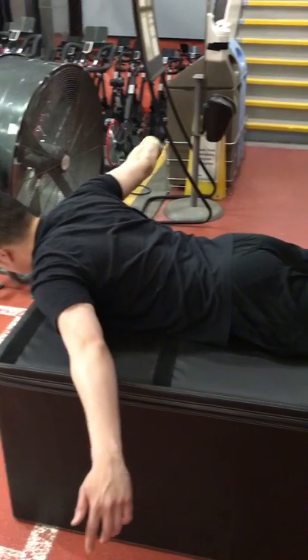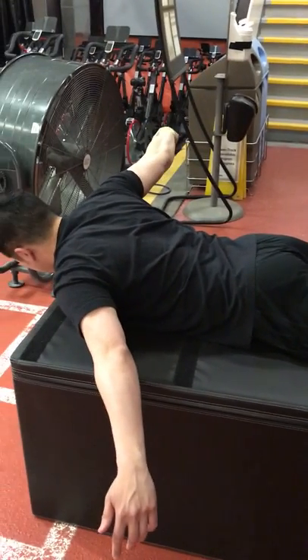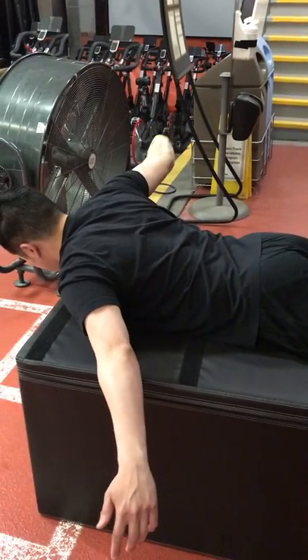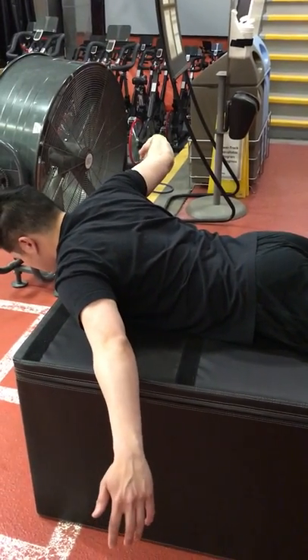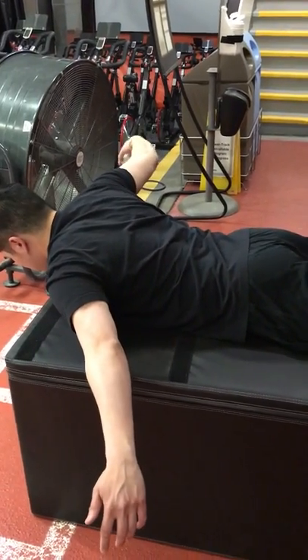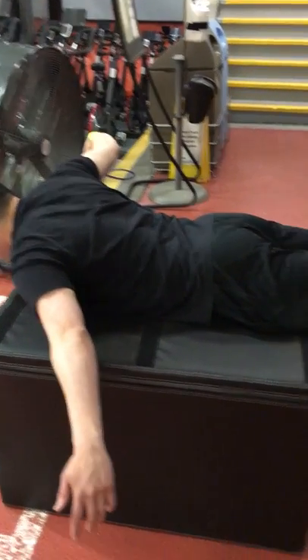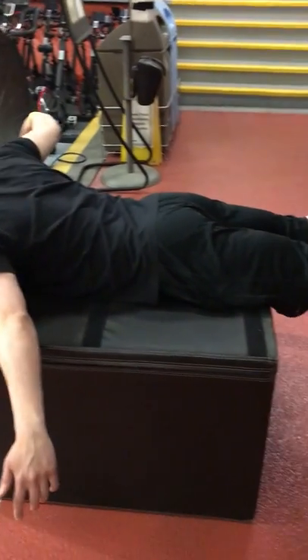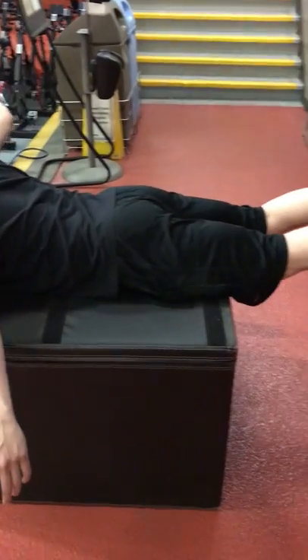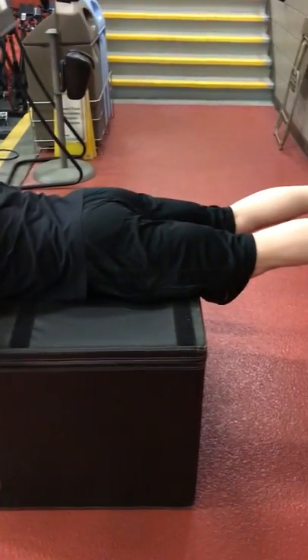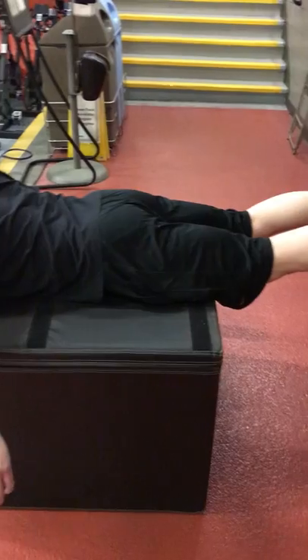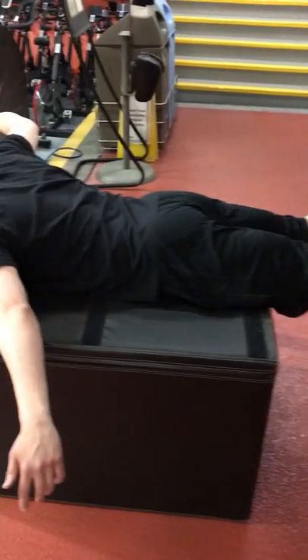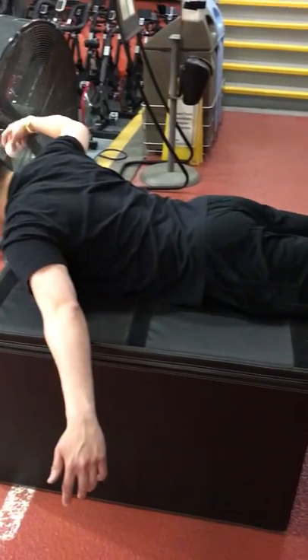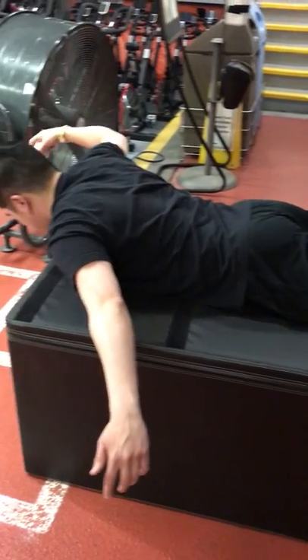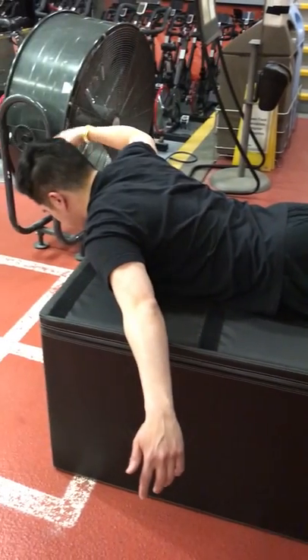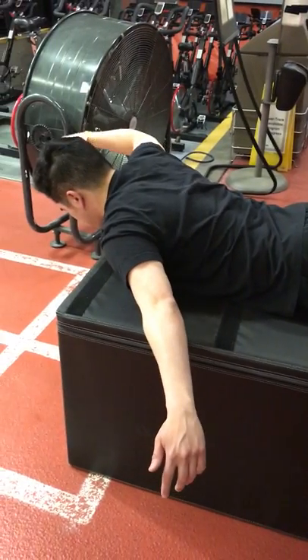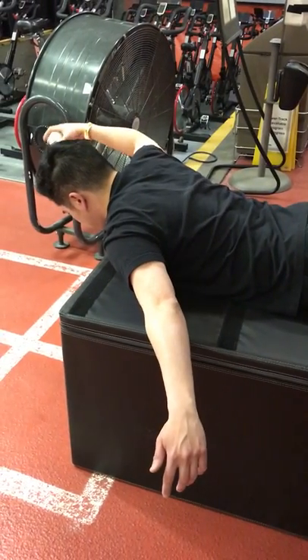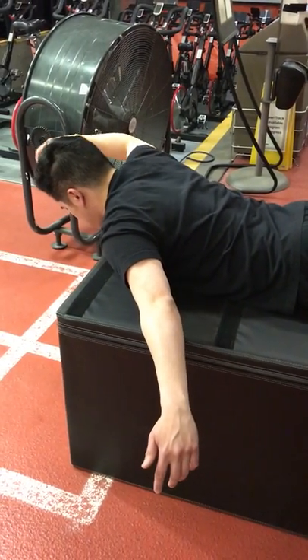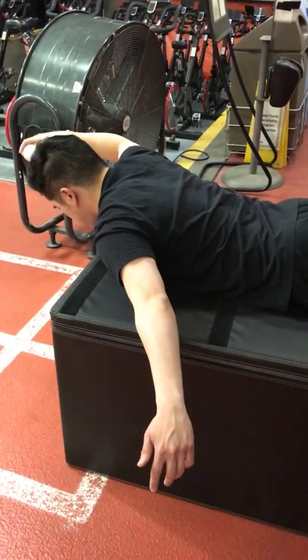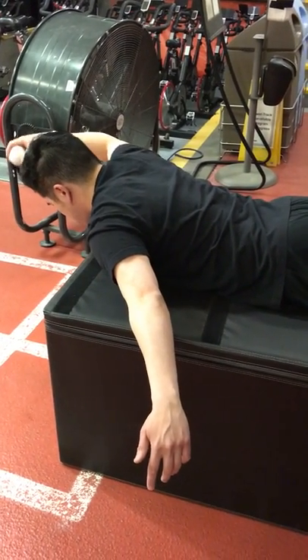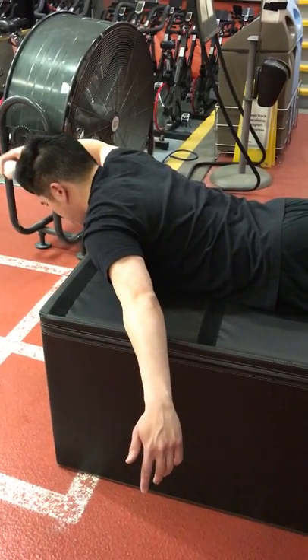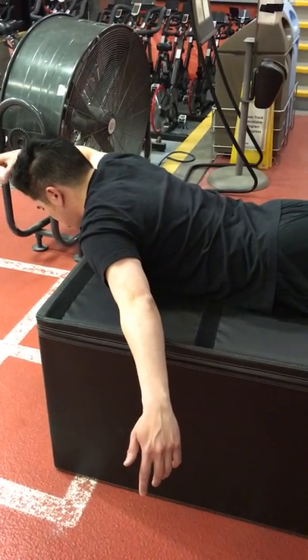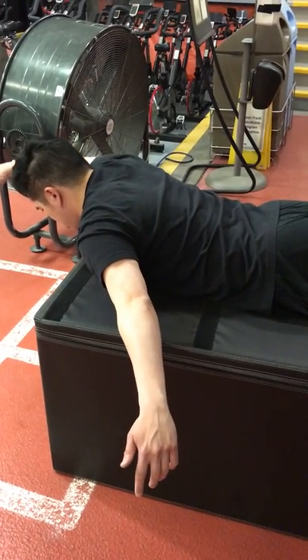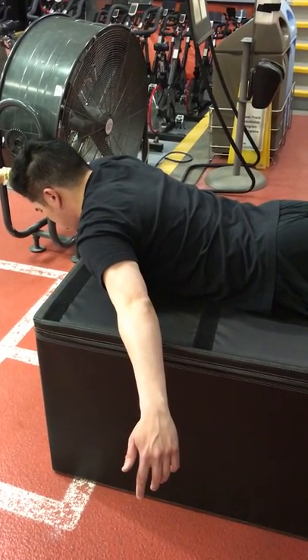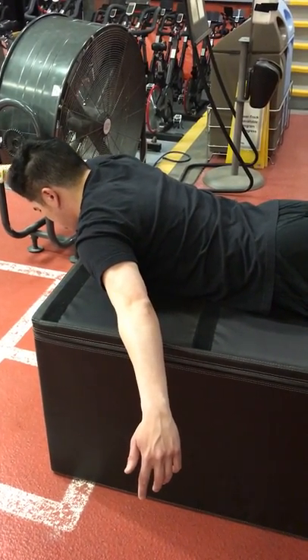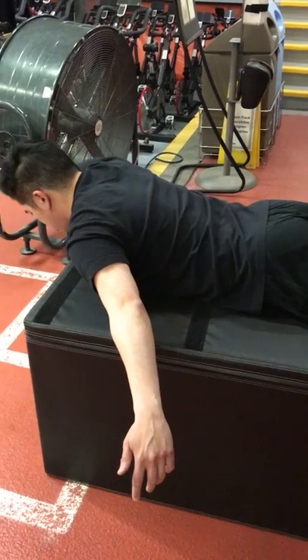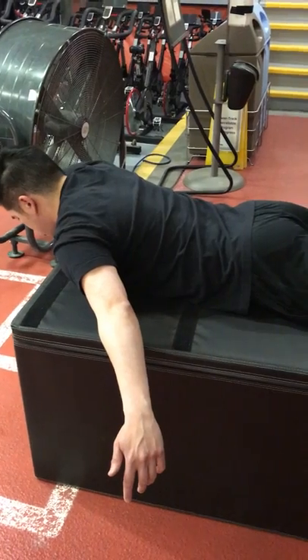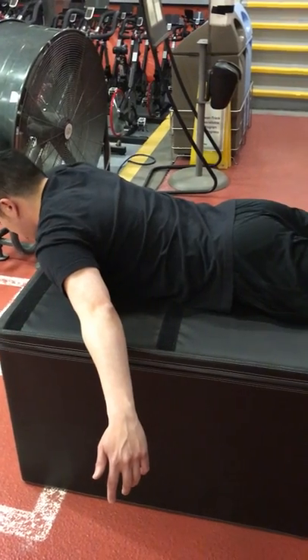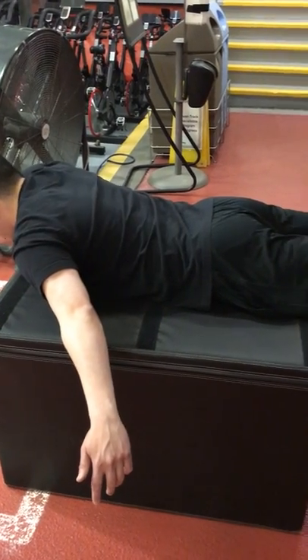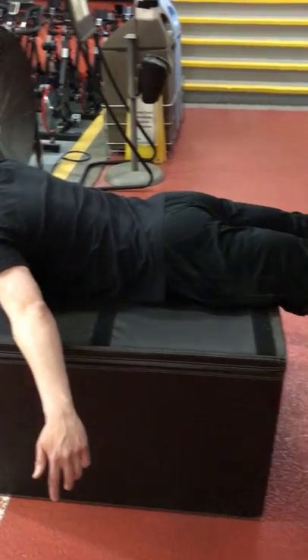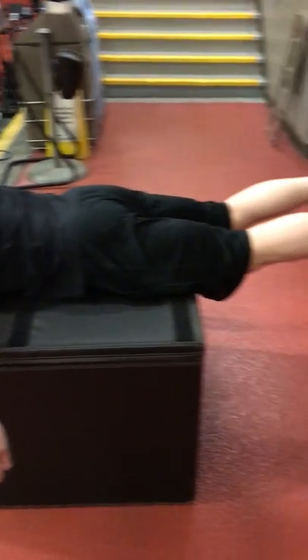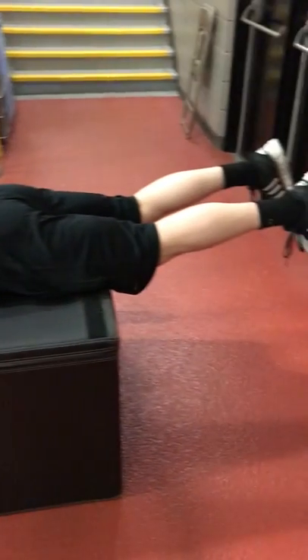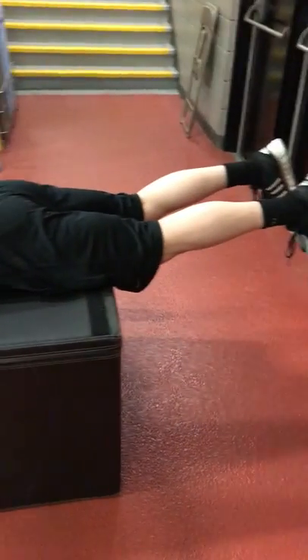Drive your chest and all your weight into the bench. While he's doing that, he's building intentional tension or neutral positioning through his abs, his hips, and his feet position.